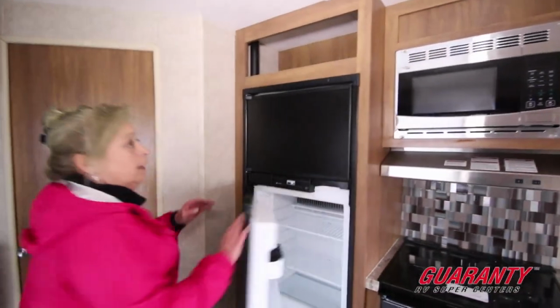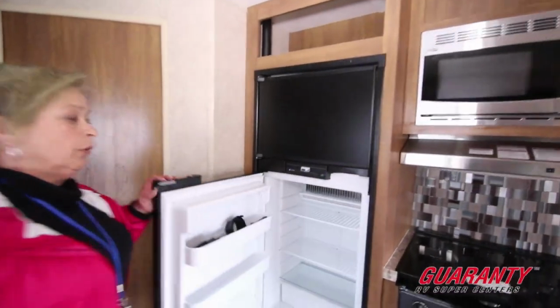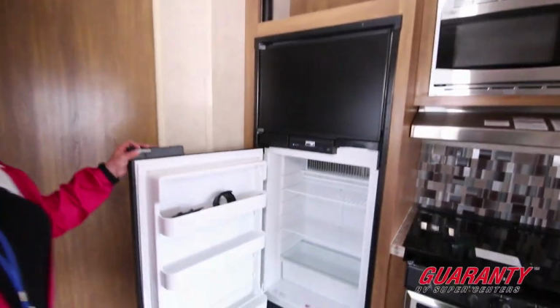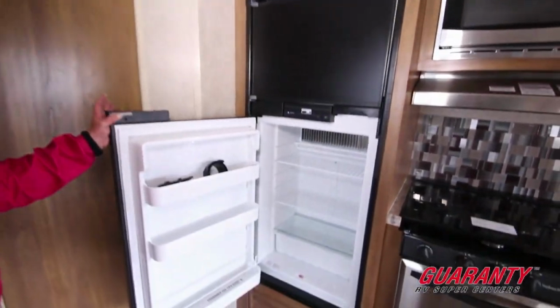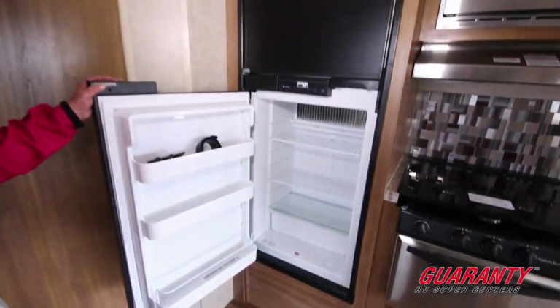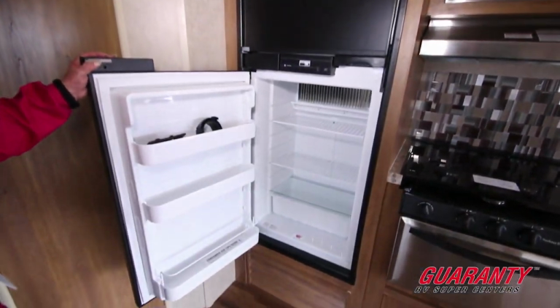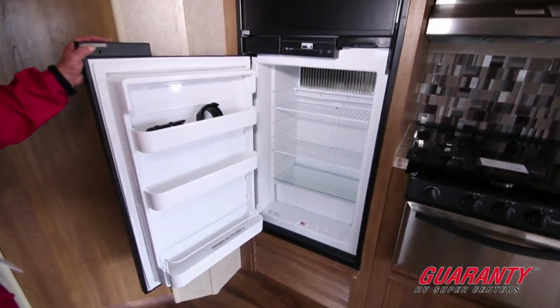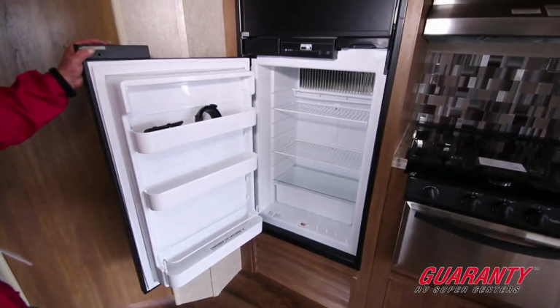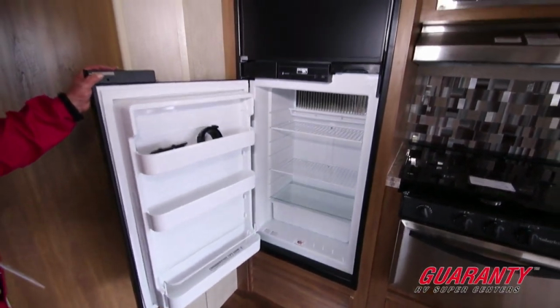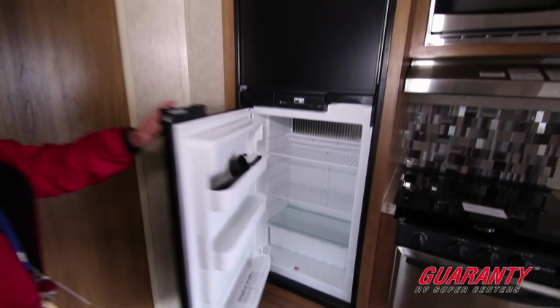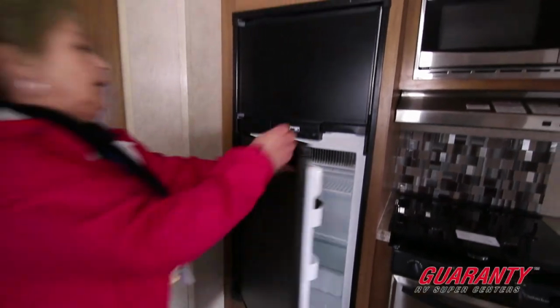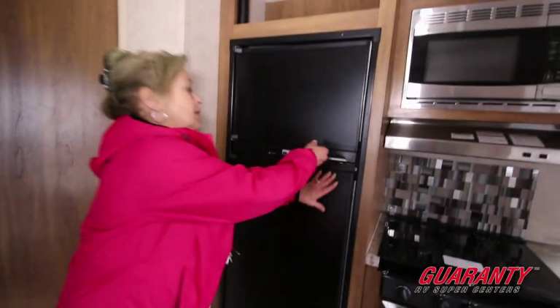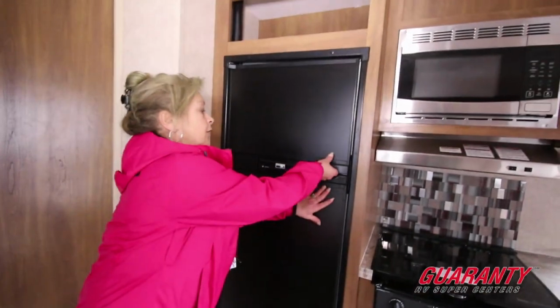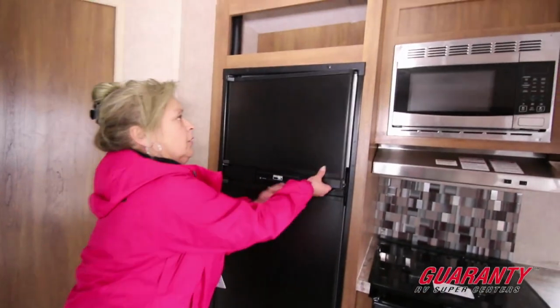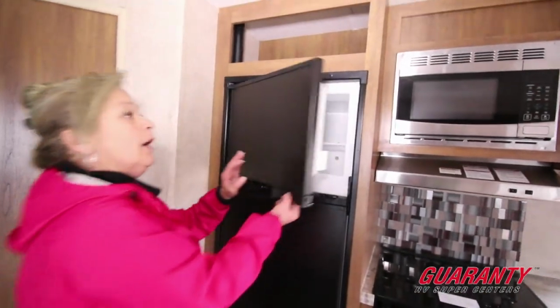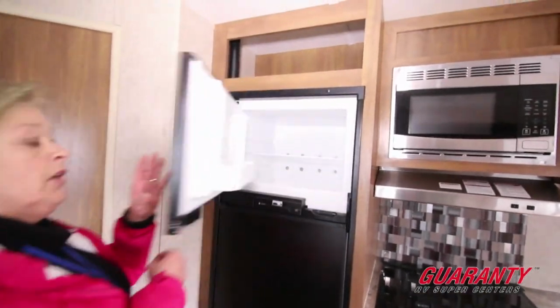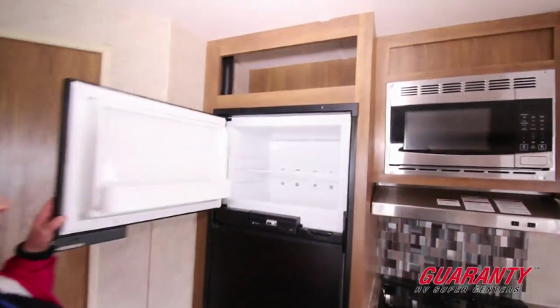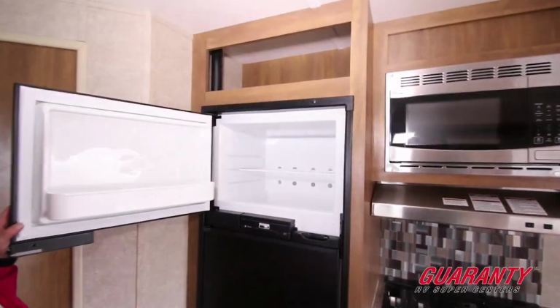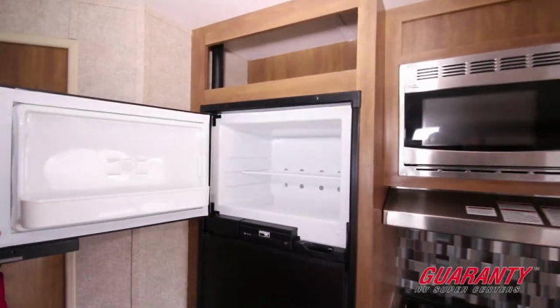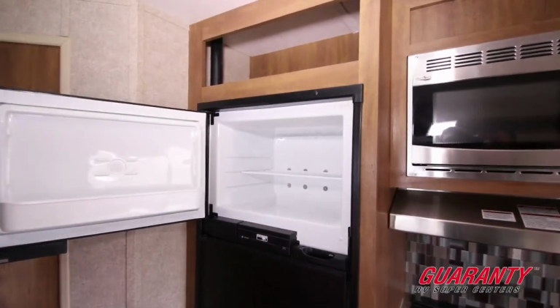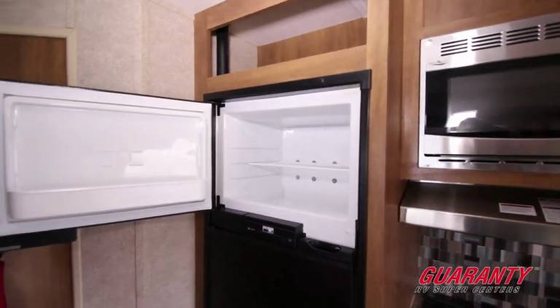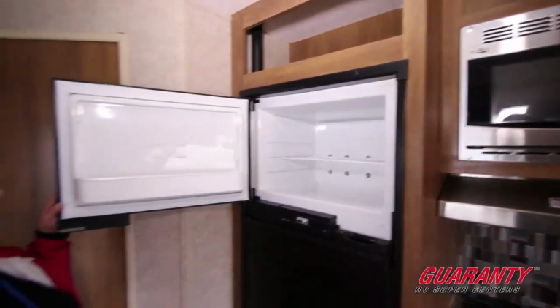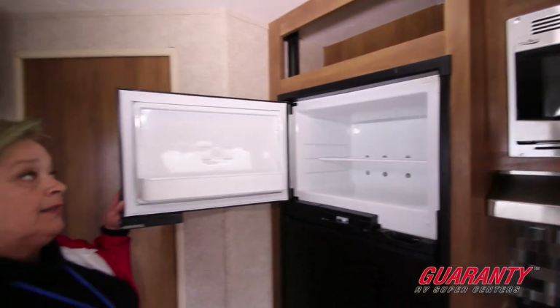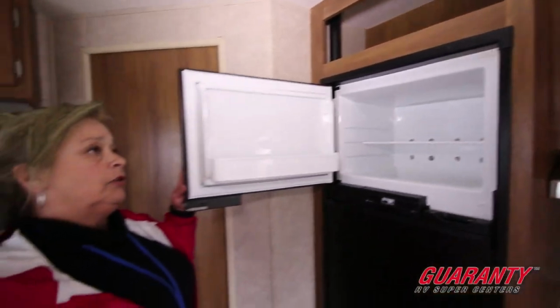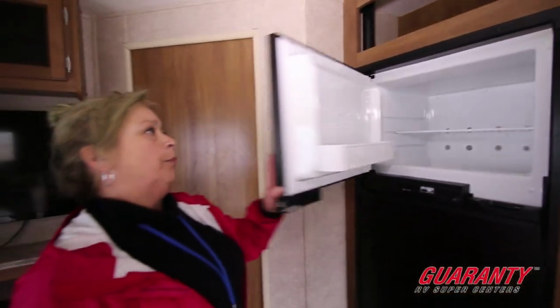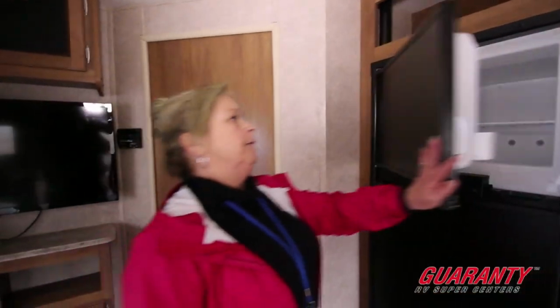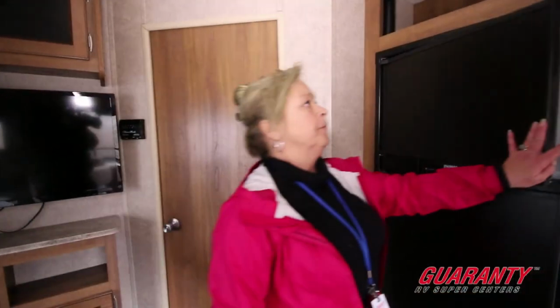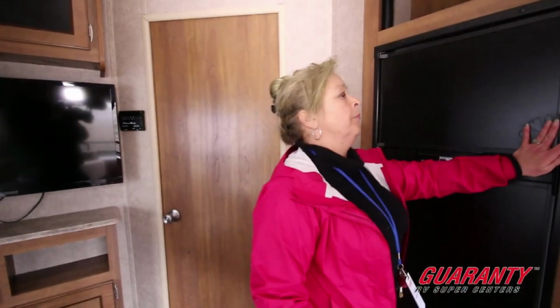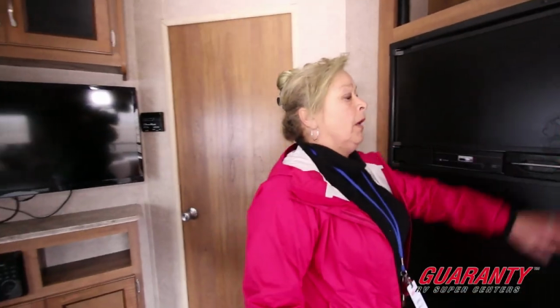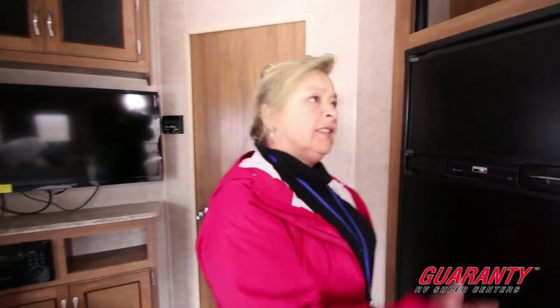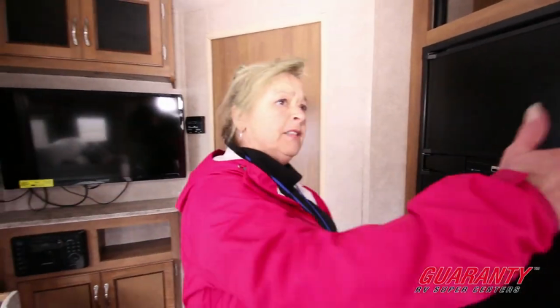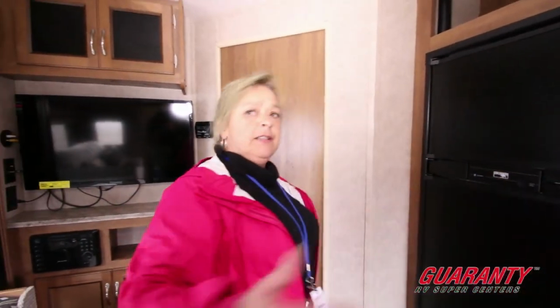A Norcold refrigerator — this is an eight cubic foot refrigerator and a nice large freezer. It's what's called a three-way refrigerator, so it's gas, electric, and propane. Lots of cabinet space in here.